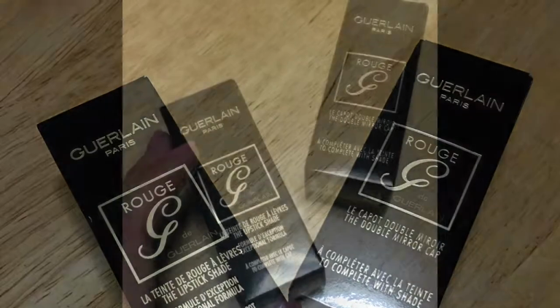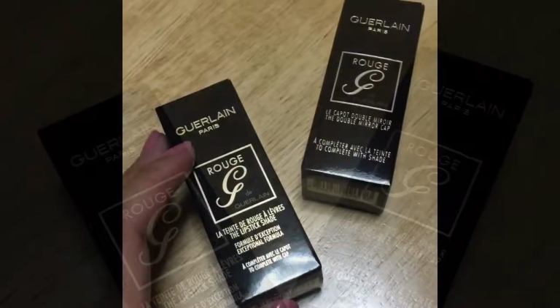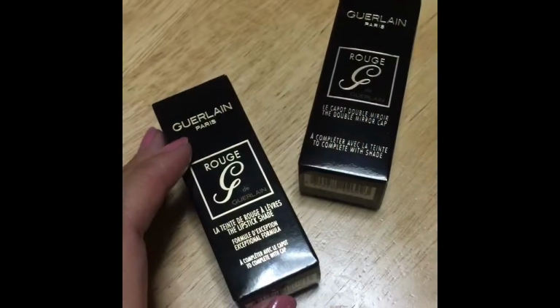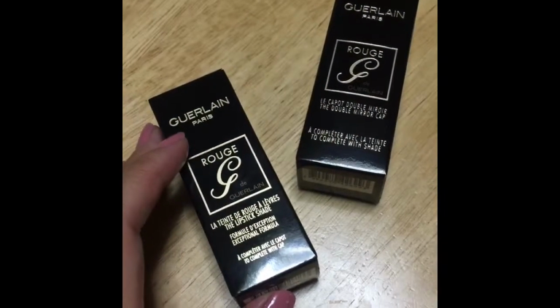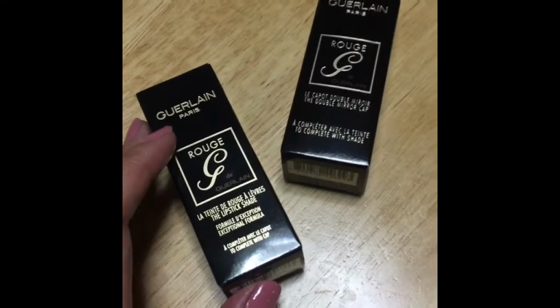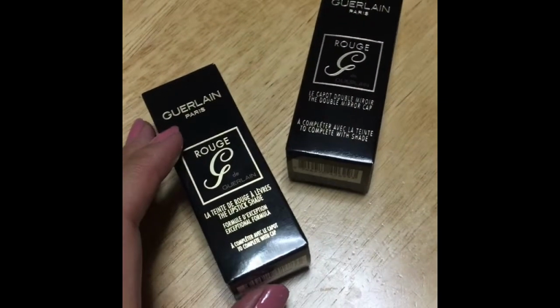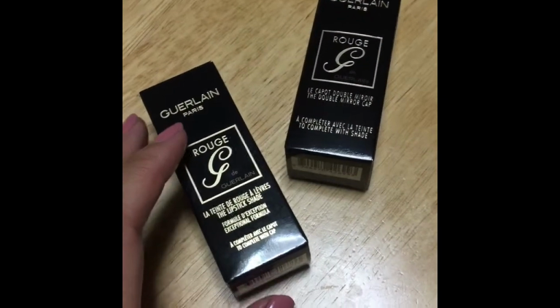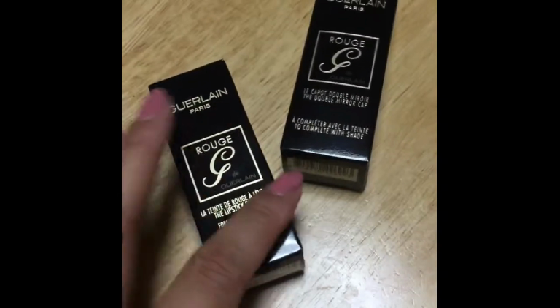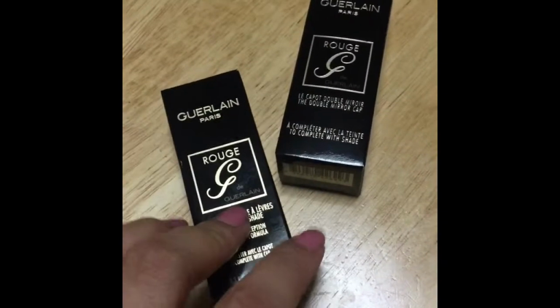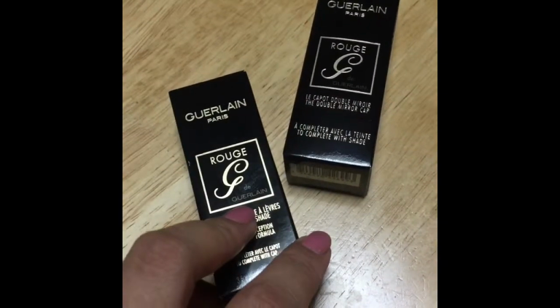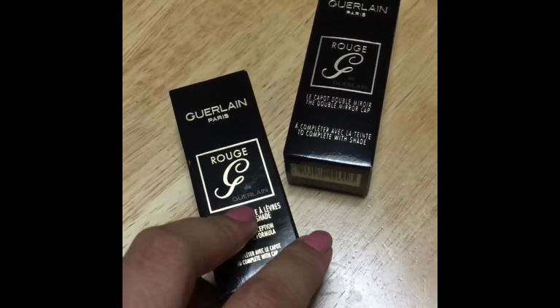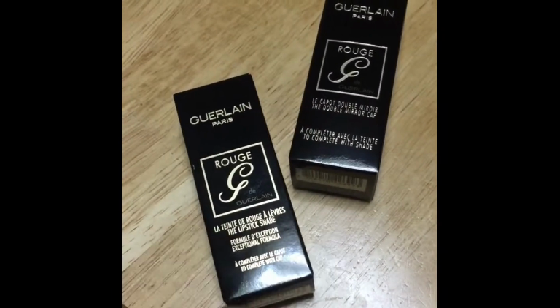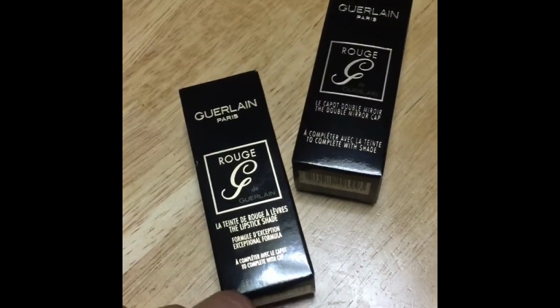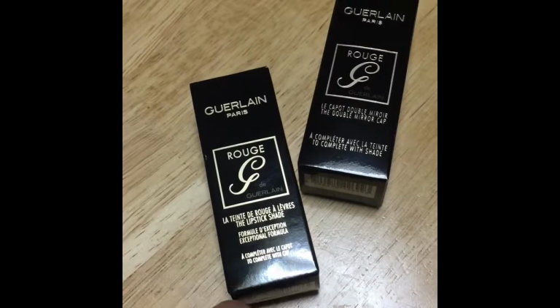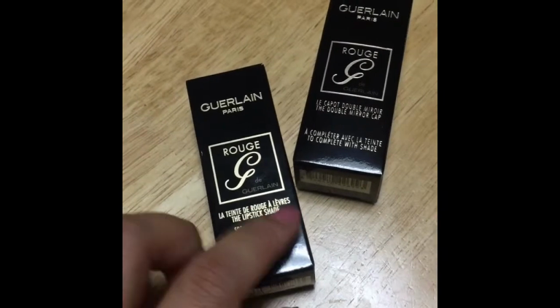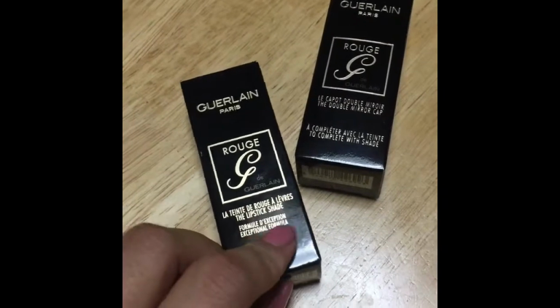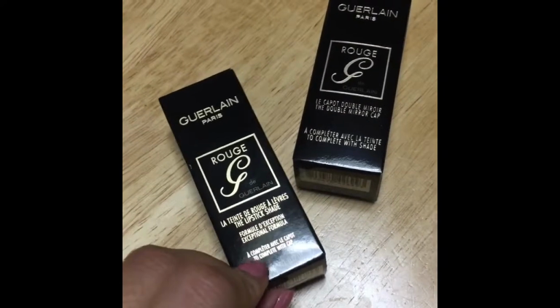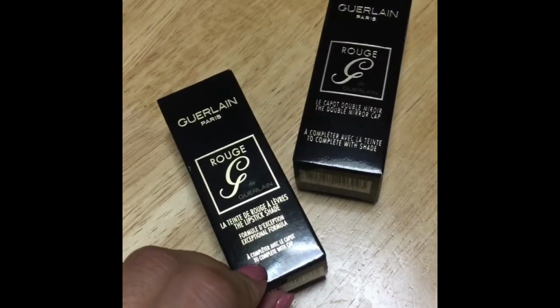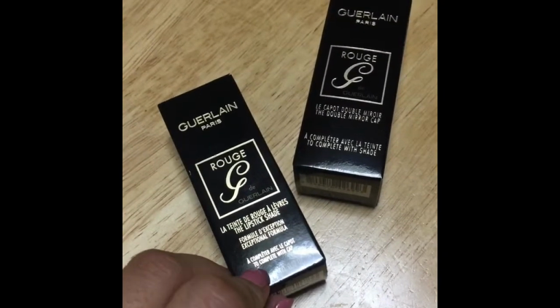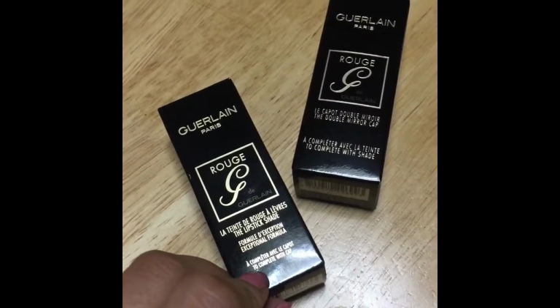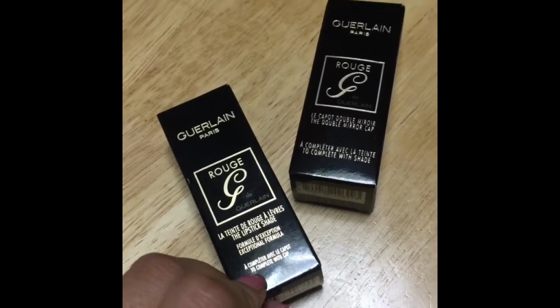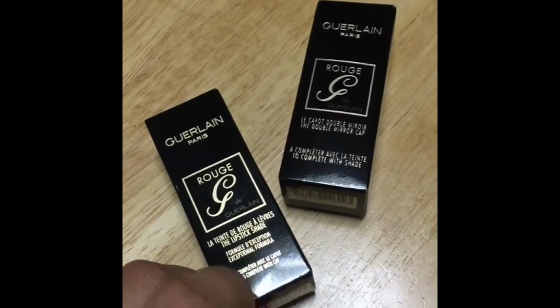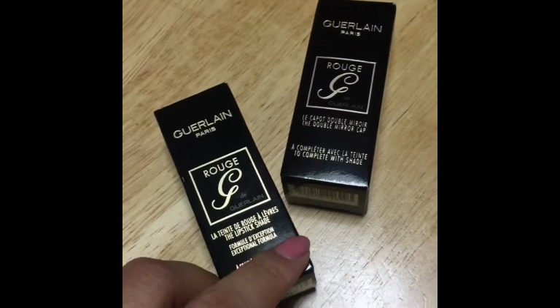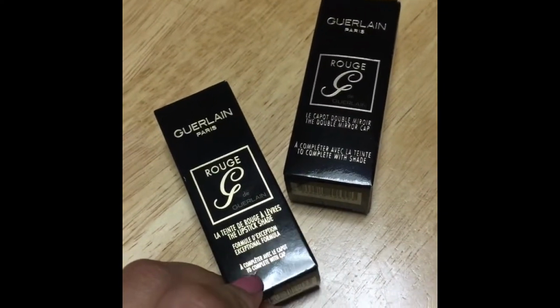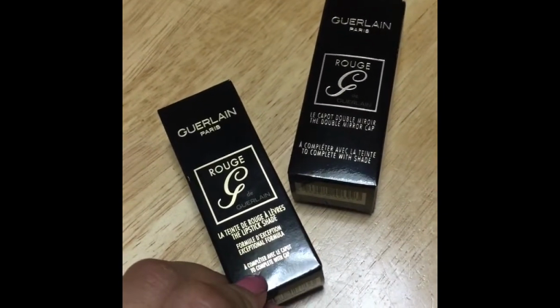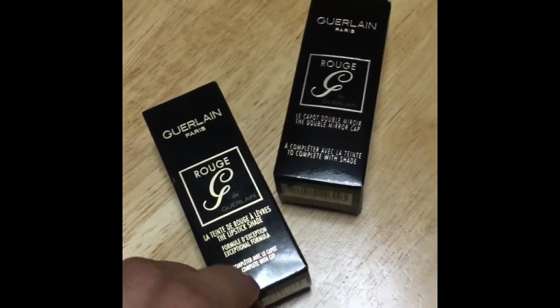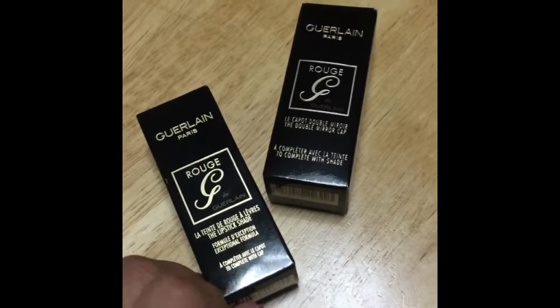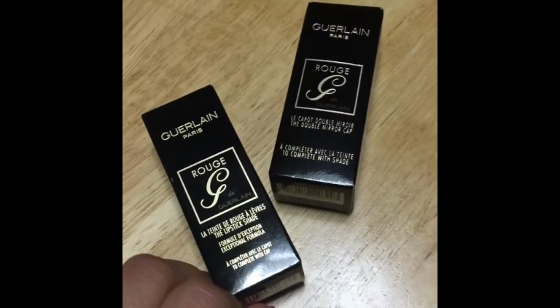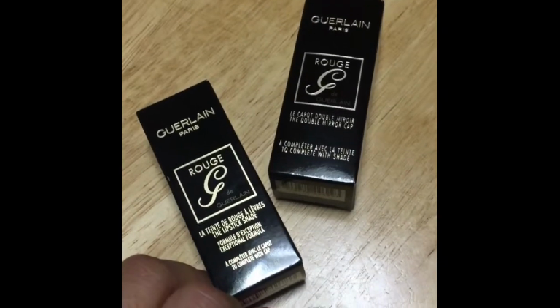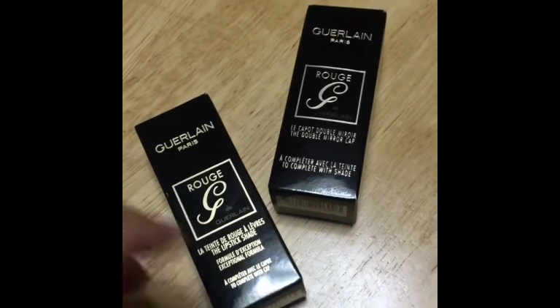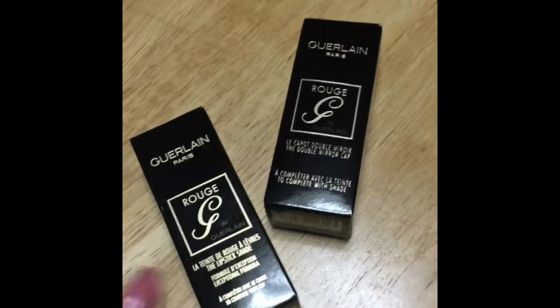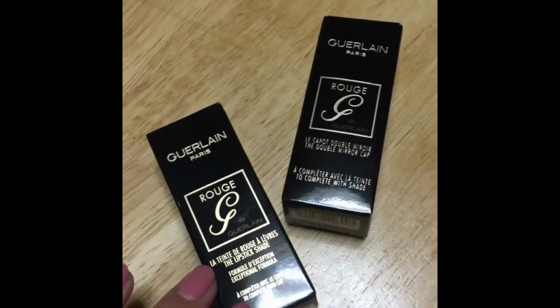I bought these two things from Guerlain in Shinjuku a couple of weeks ago, and I've been wanting to do a video on it, so I'm going to do a quick video.